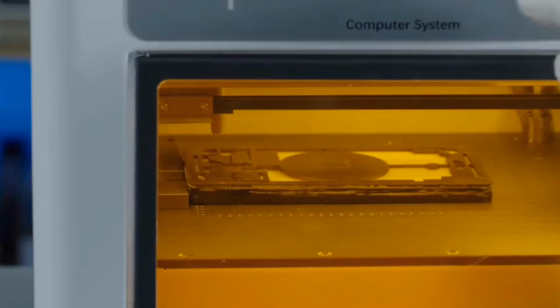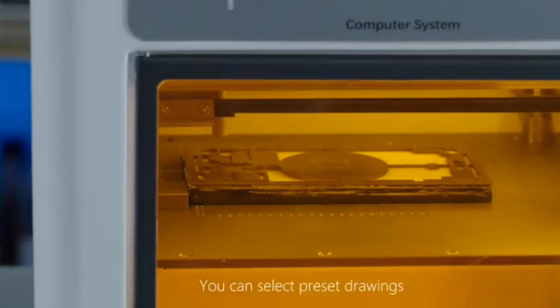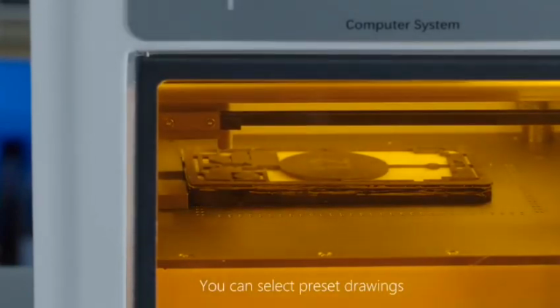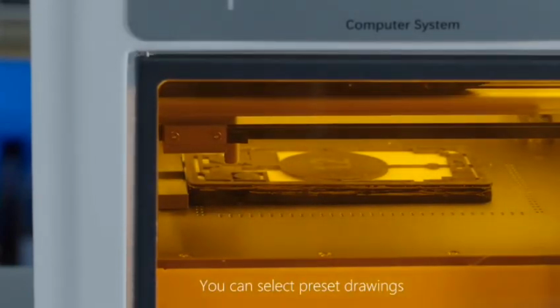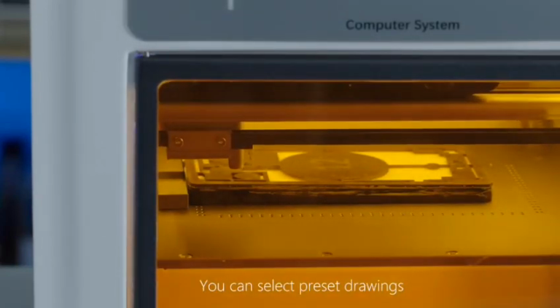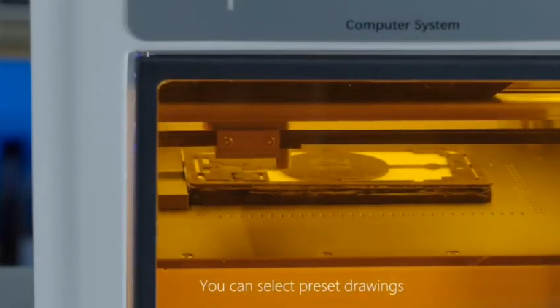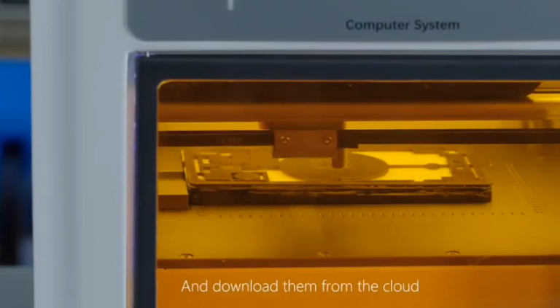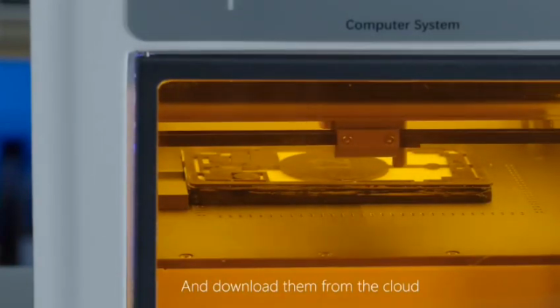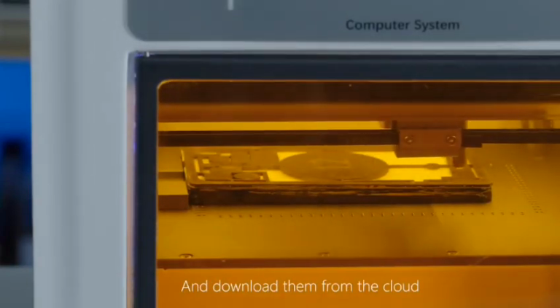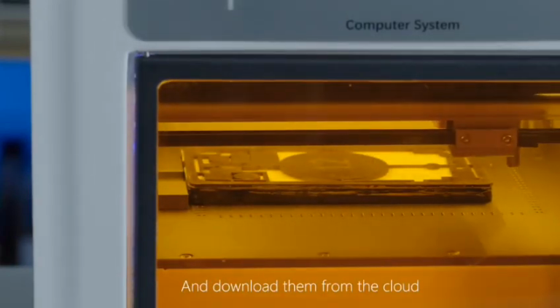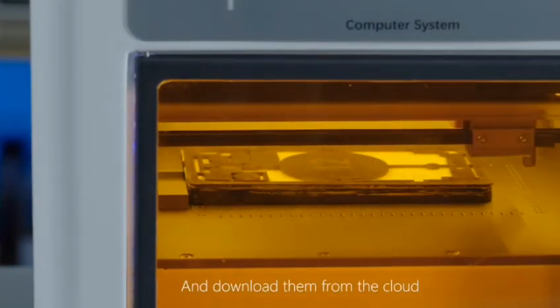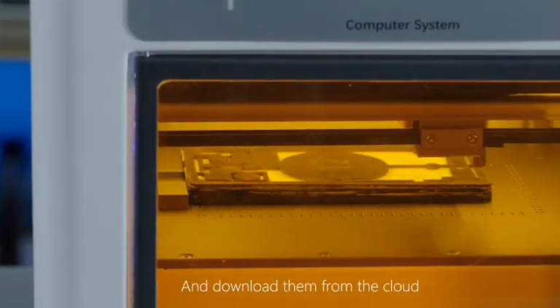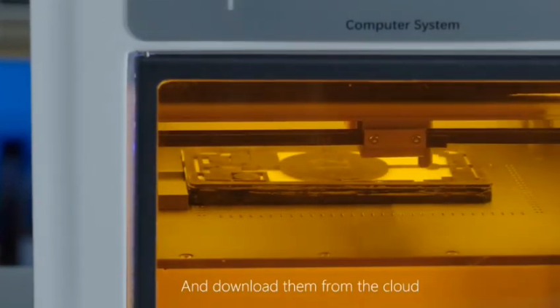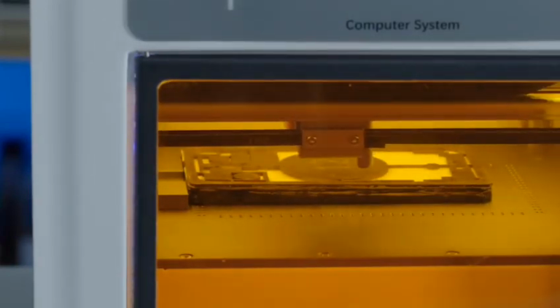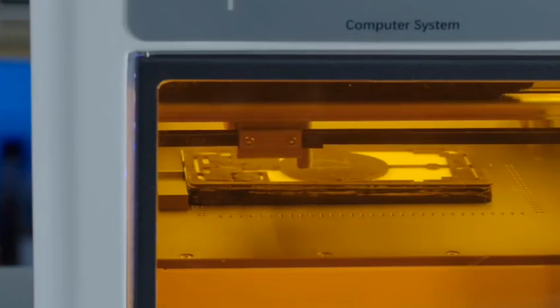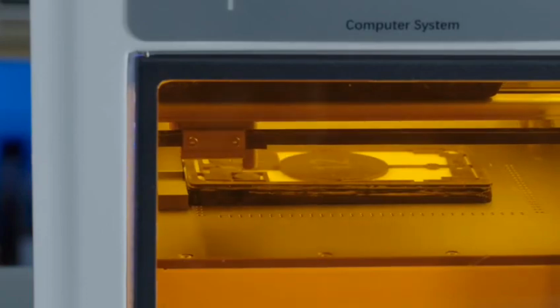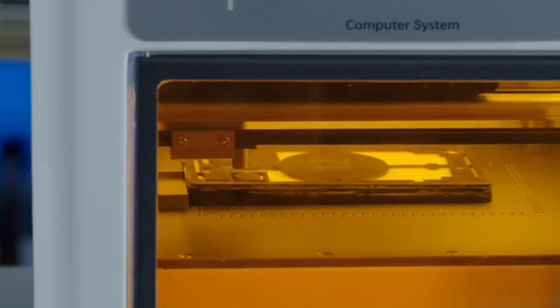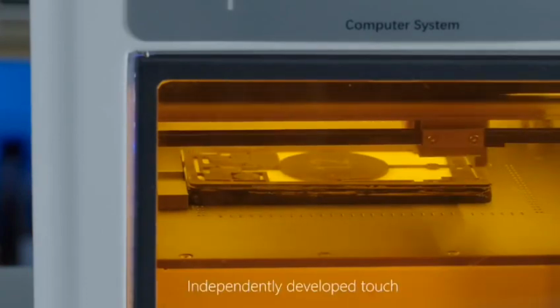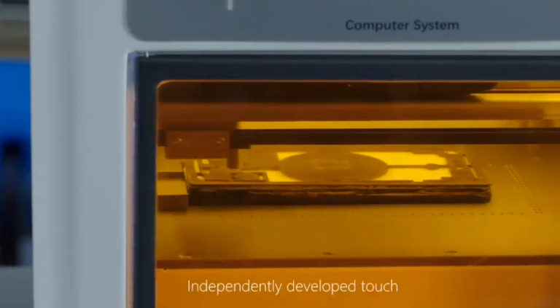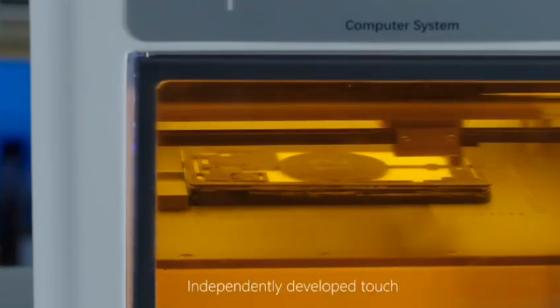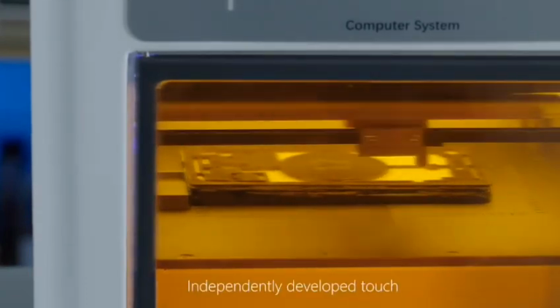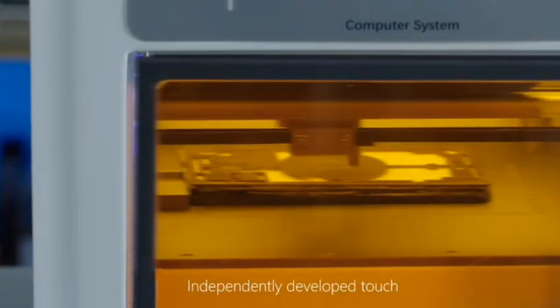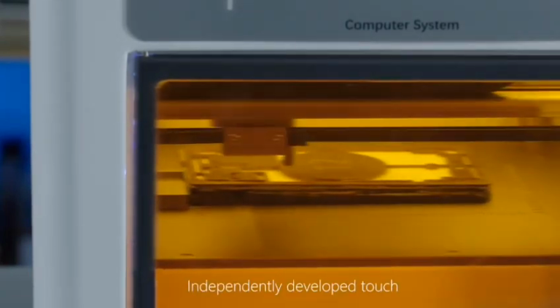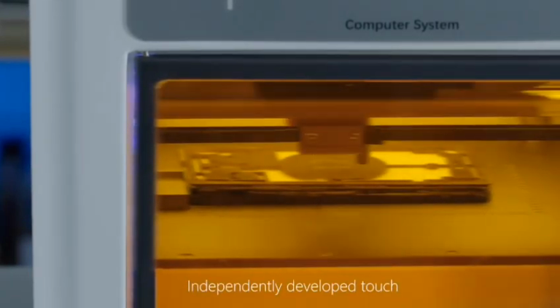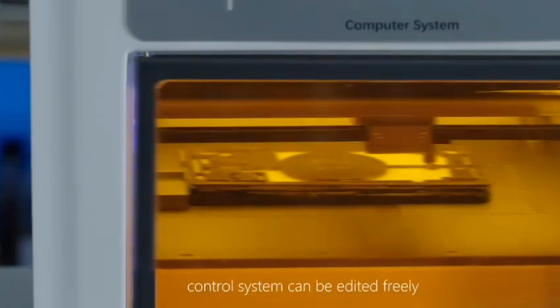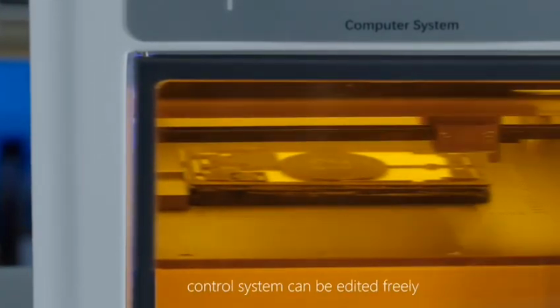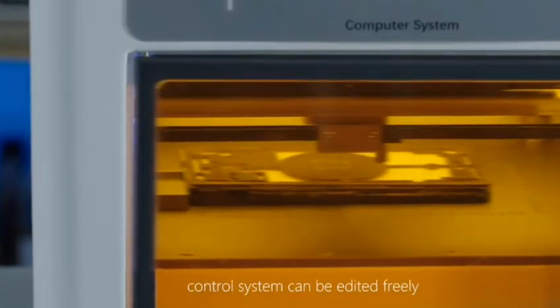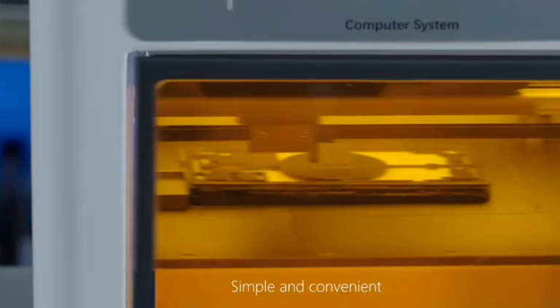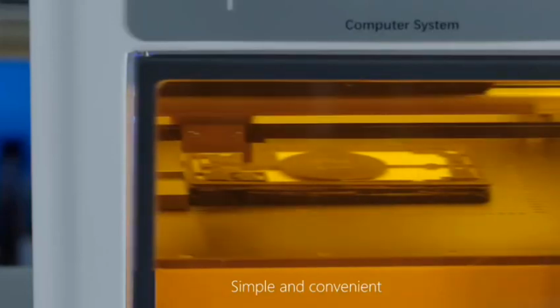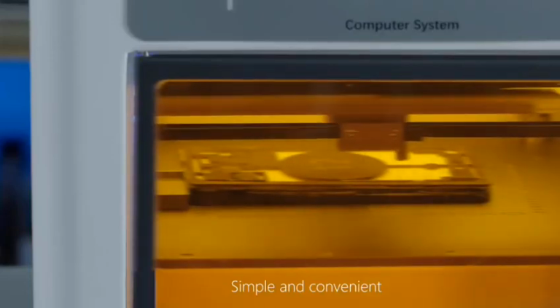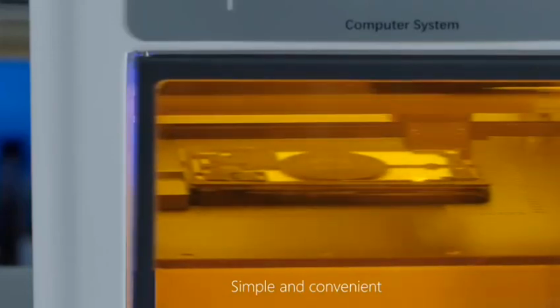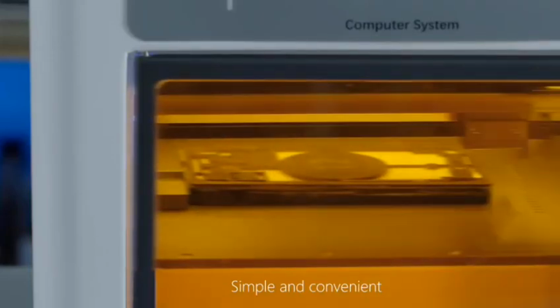You can select preset designs and download them from the cloud. The independently developed hard control system can be edited freely — simple and convenient.